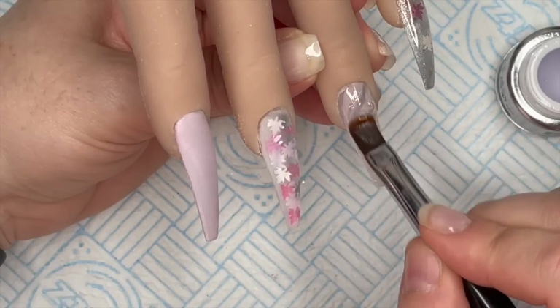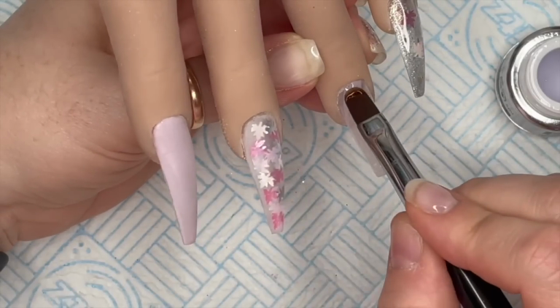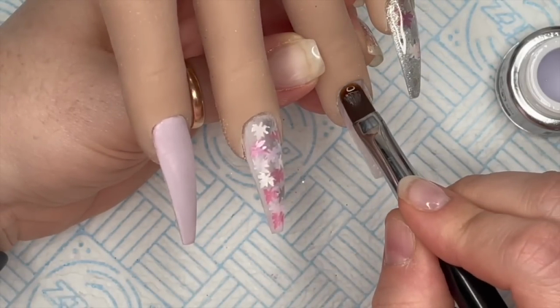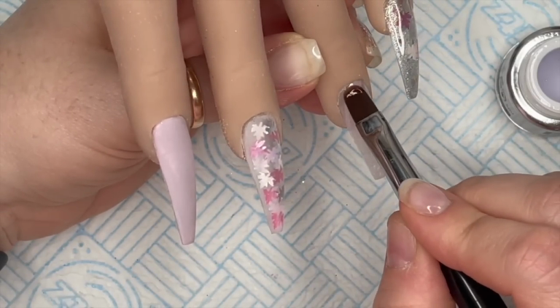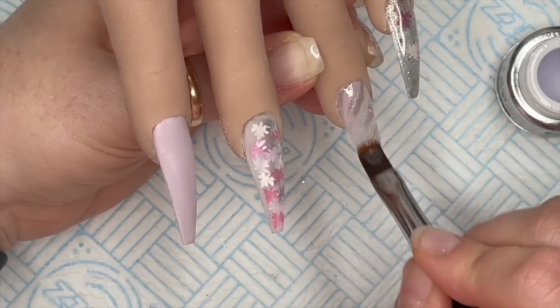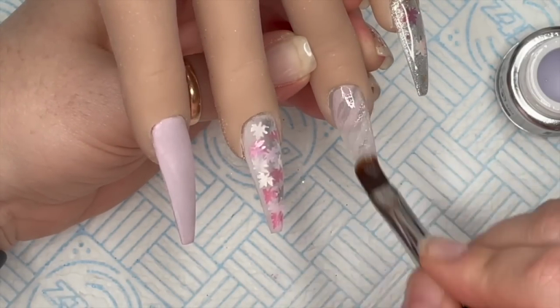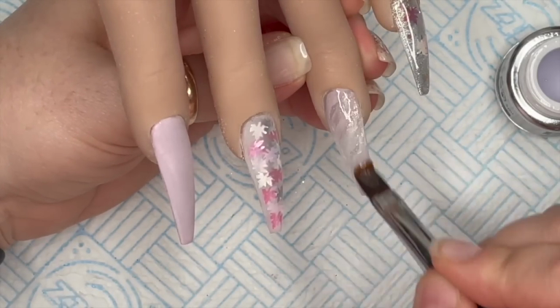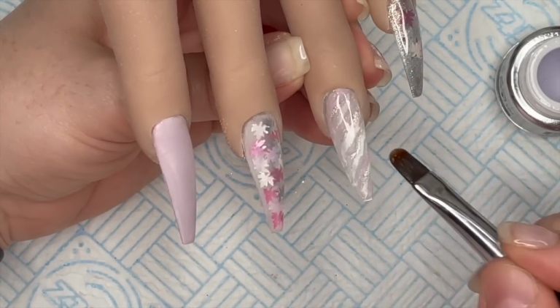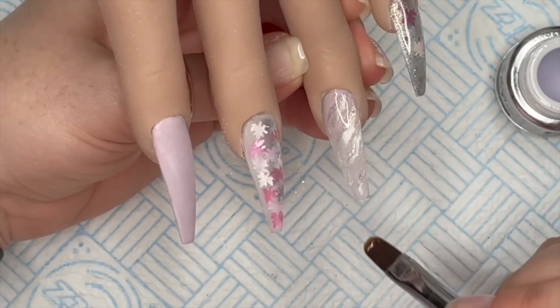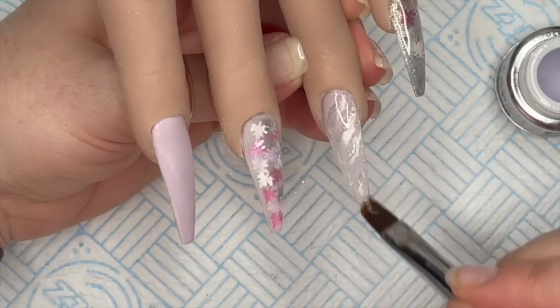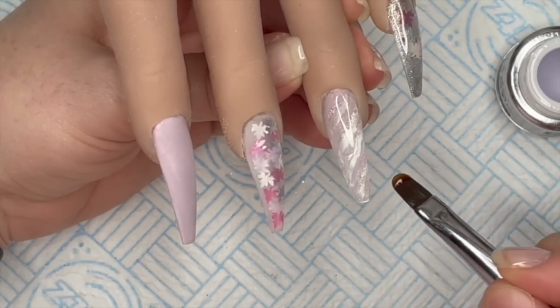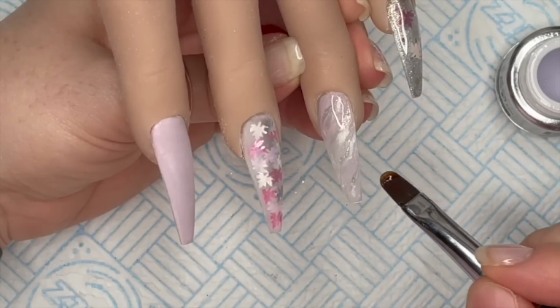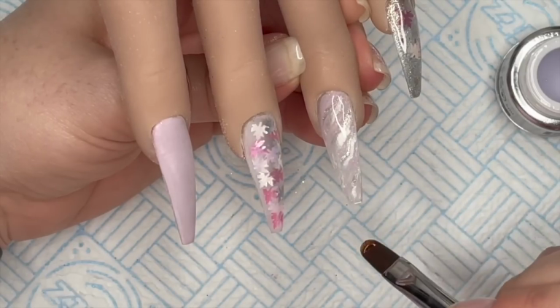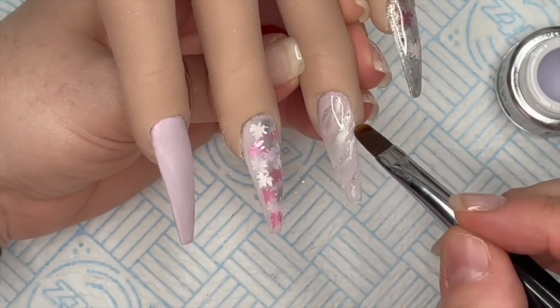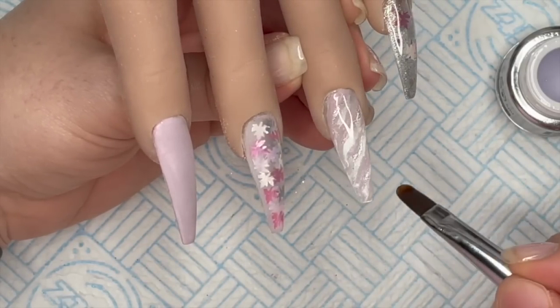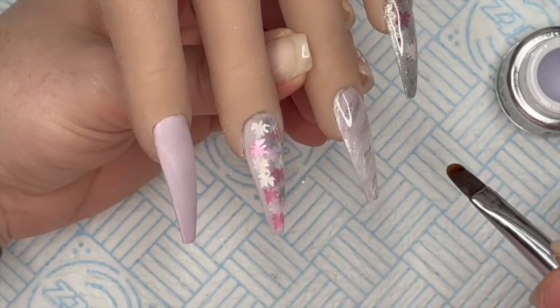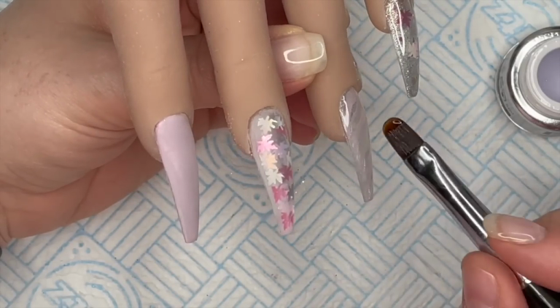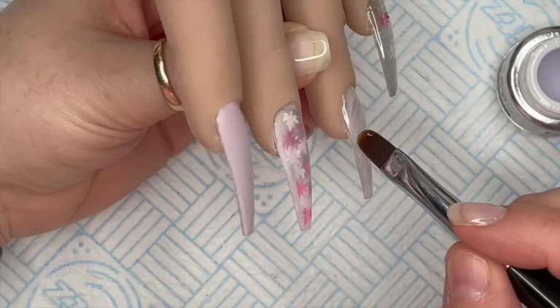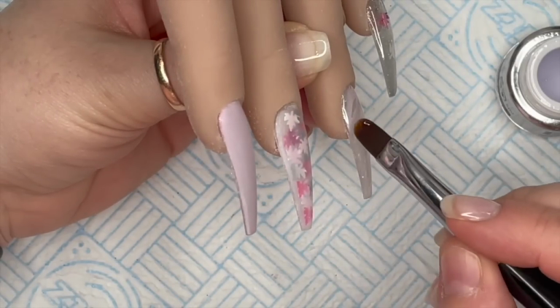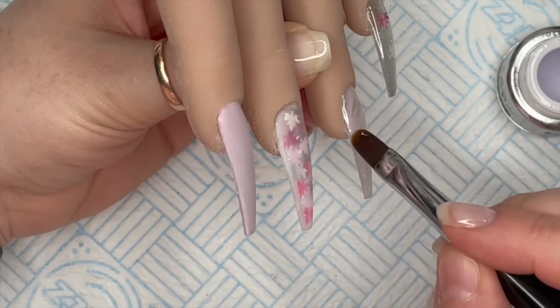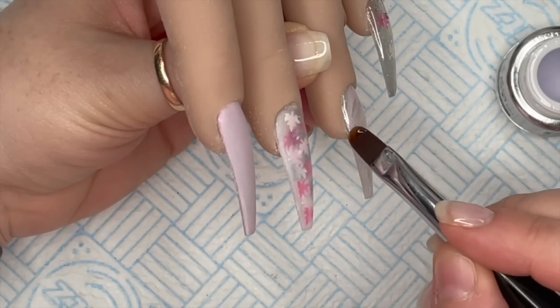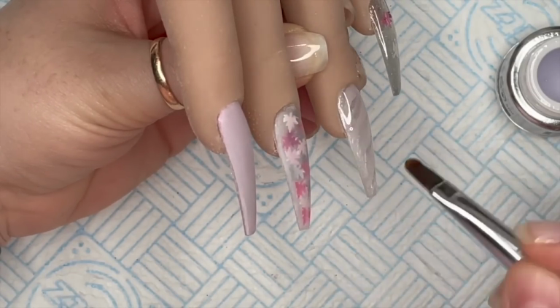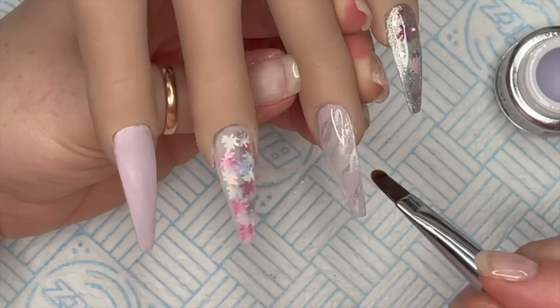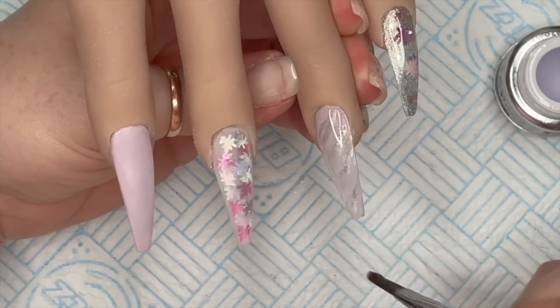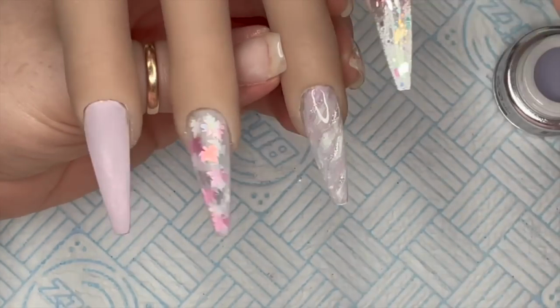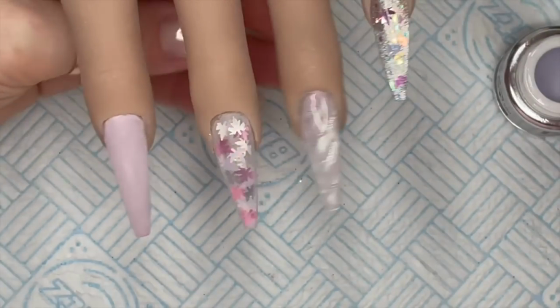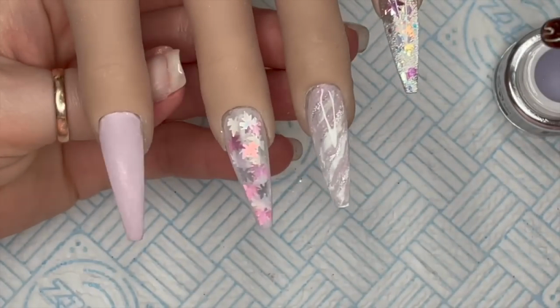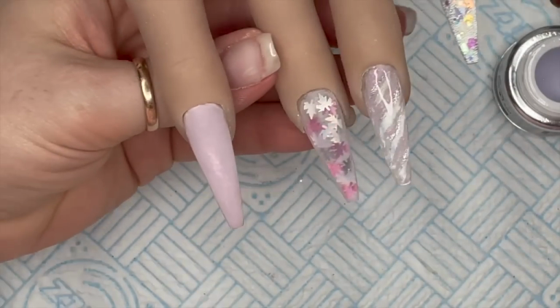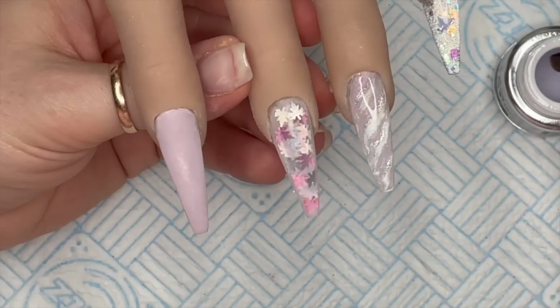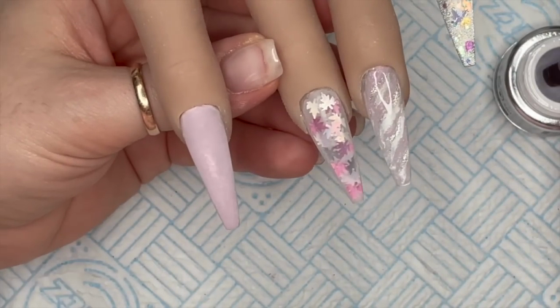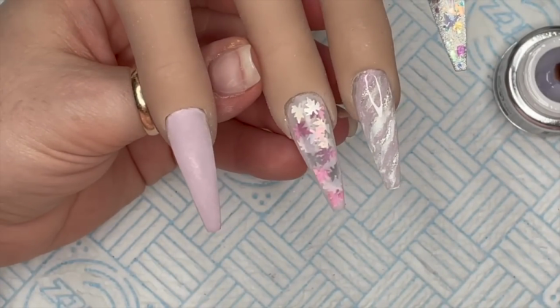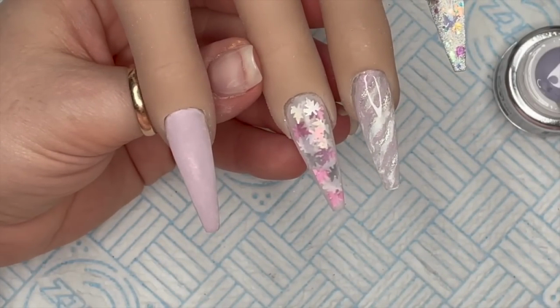I'm using my brush to put this onto the nails - don't they look amazing? Just wait till we do the leaf nail - oh happy days.